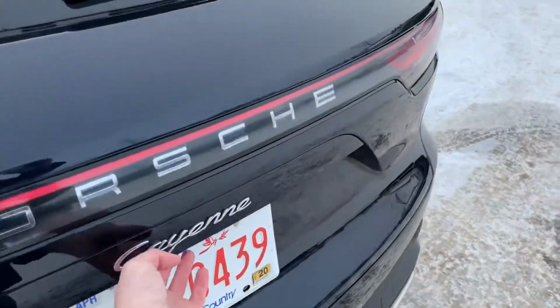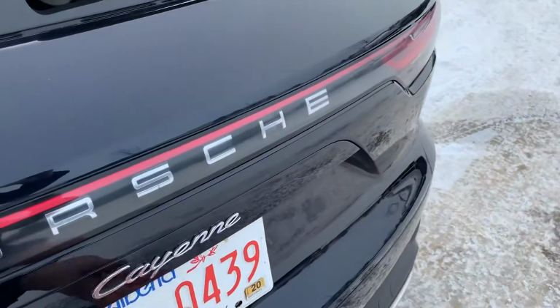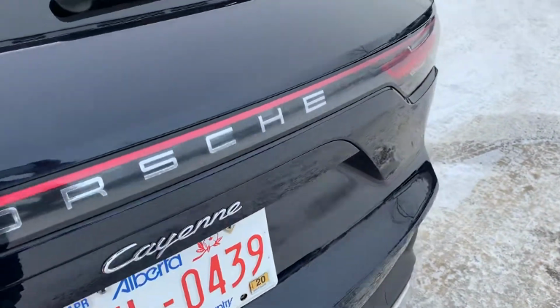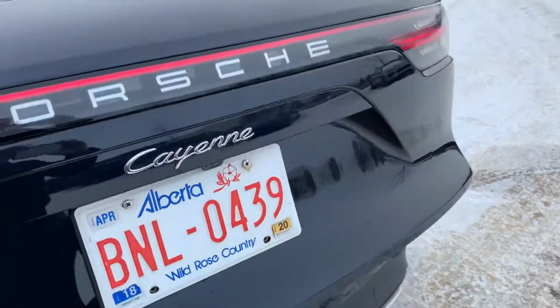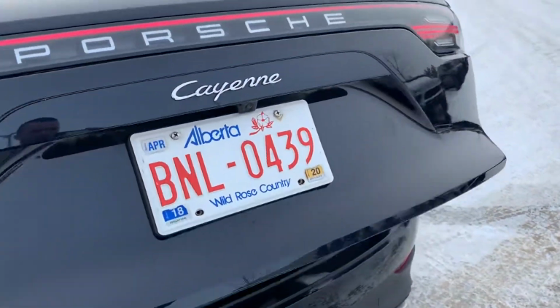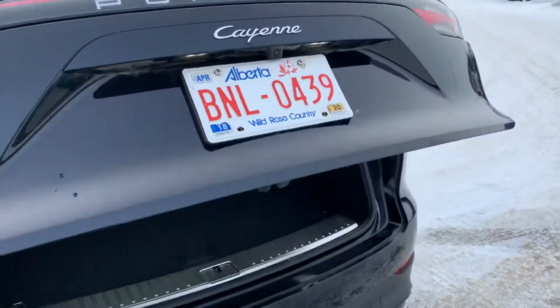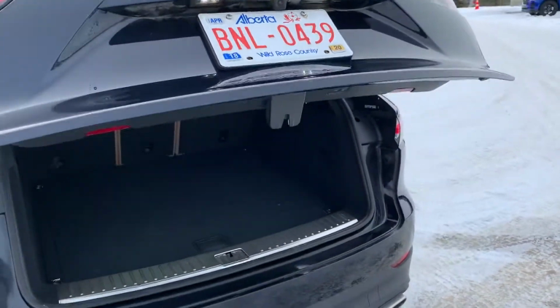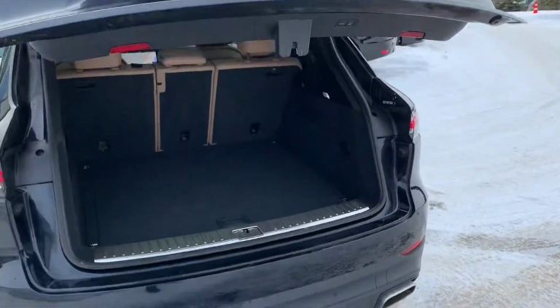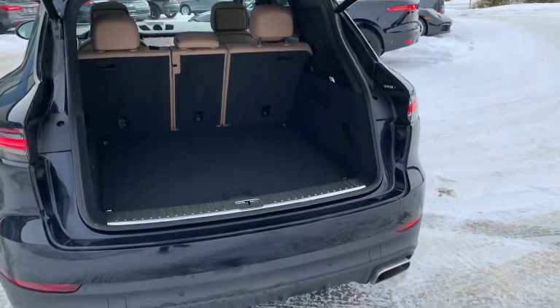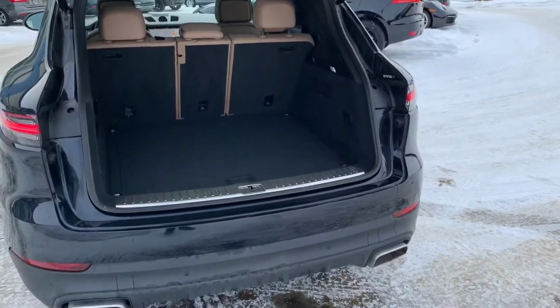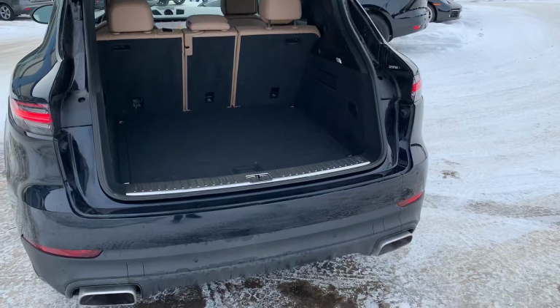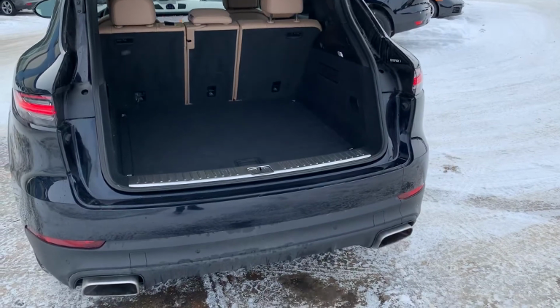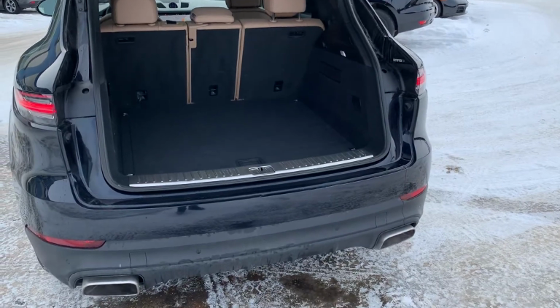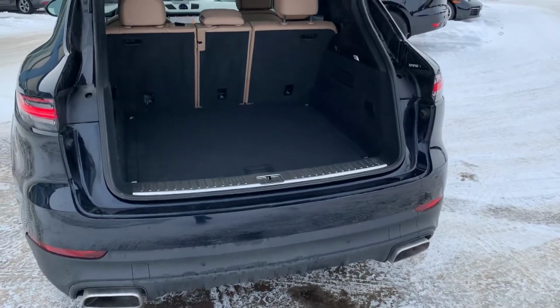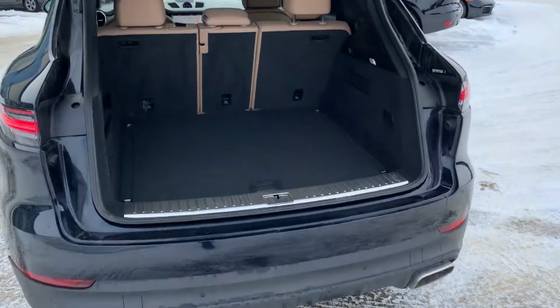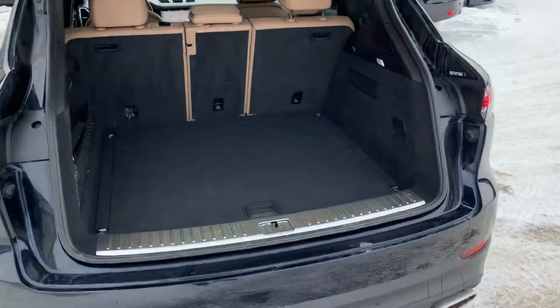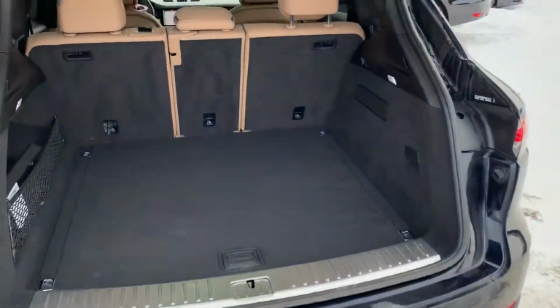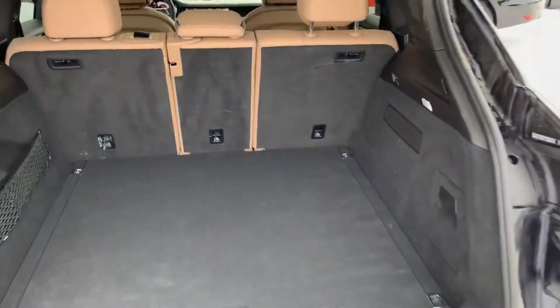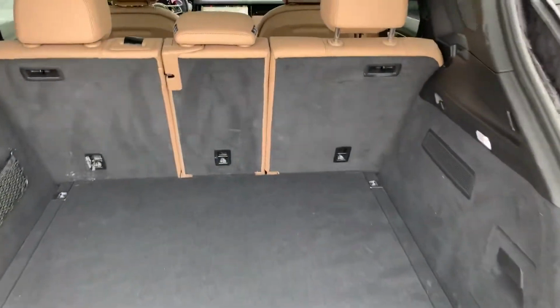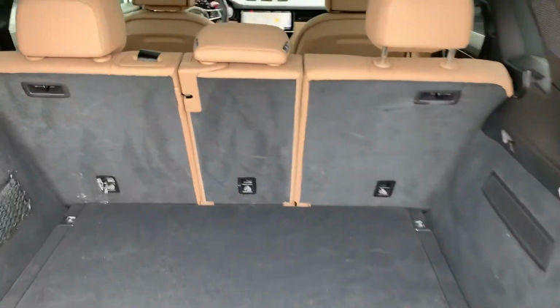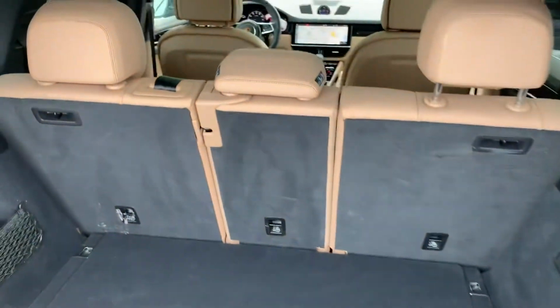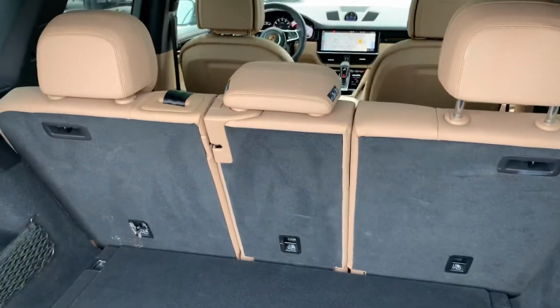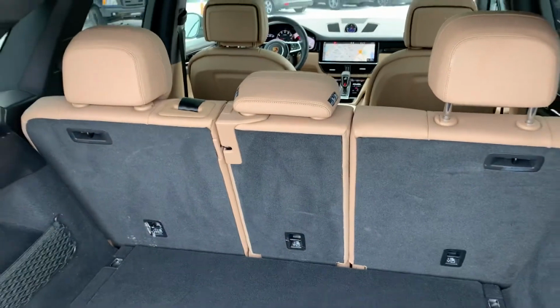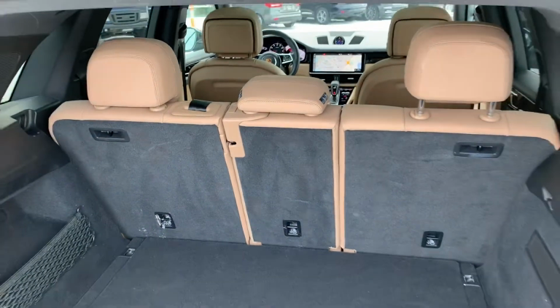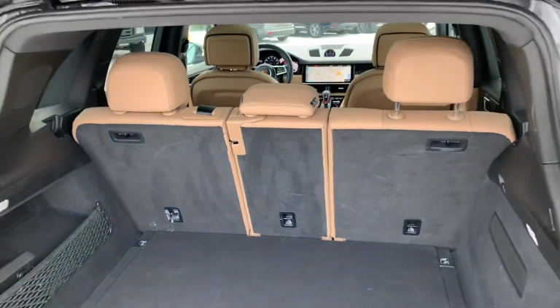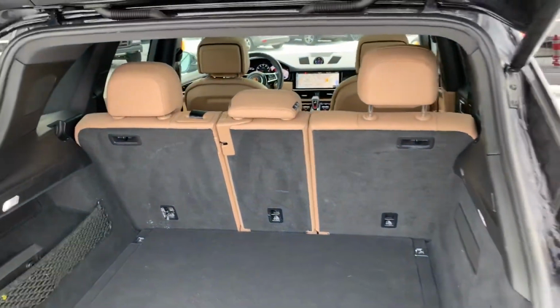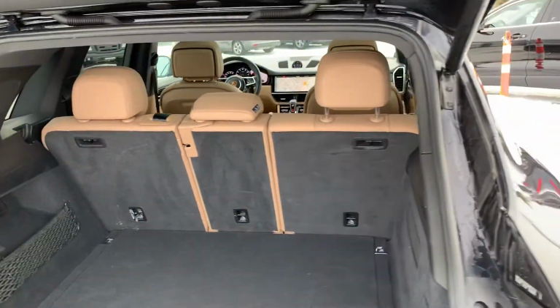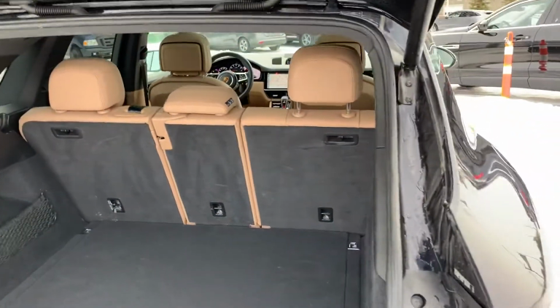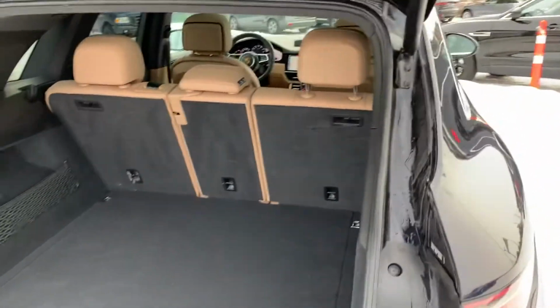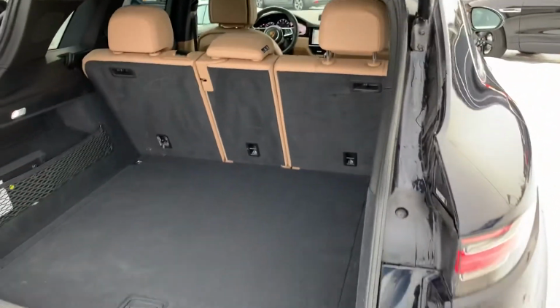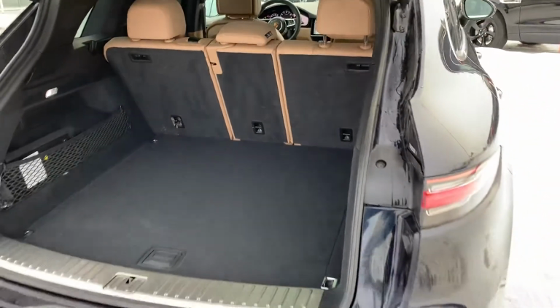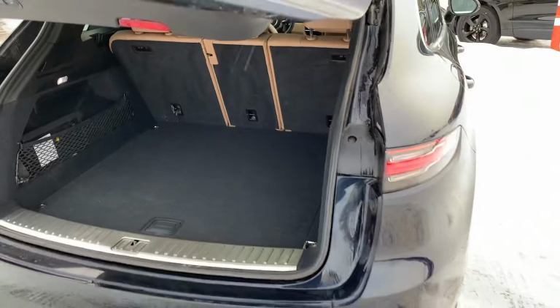We've got a power folding hatch with memory so you can set it to your key. You can see there the dual tip exhaust — some of that sporty Porsche DNA coming through. And the rear bench can fold flat, with also a middle pass-through if you need people to sit on either side.